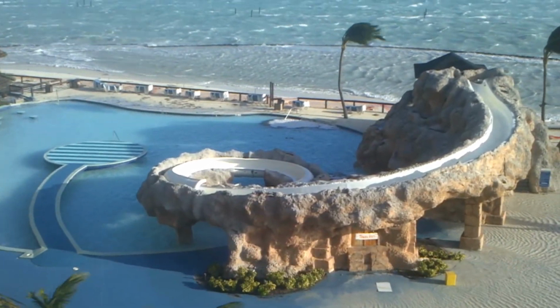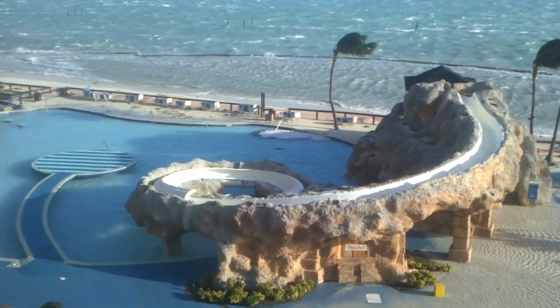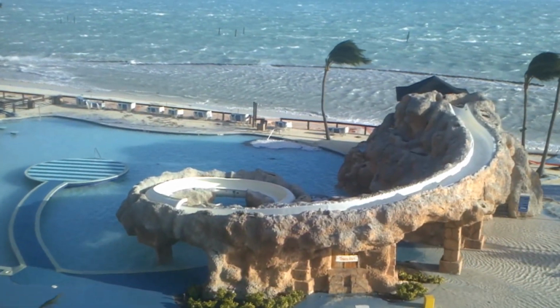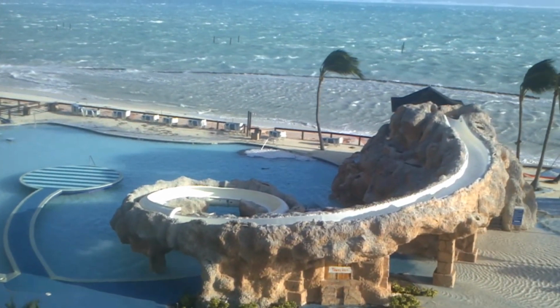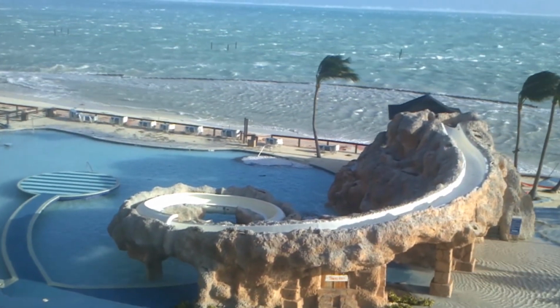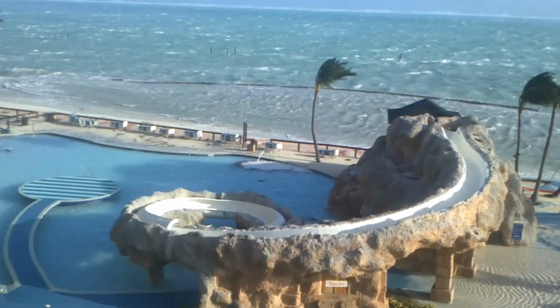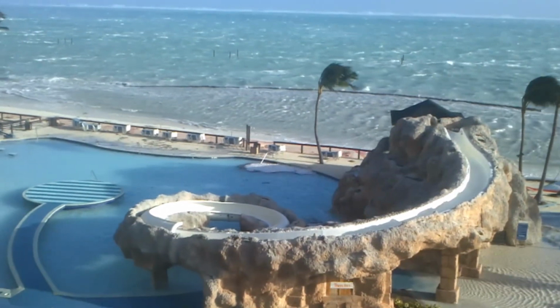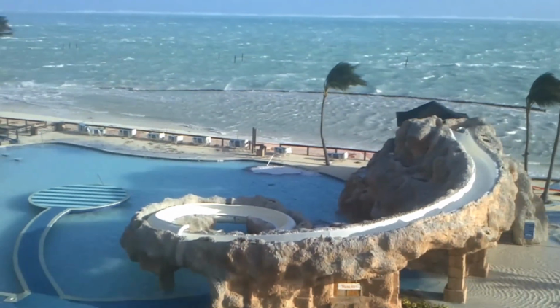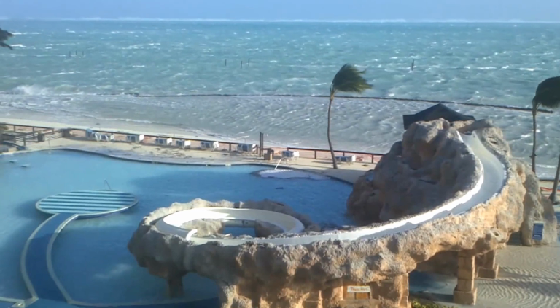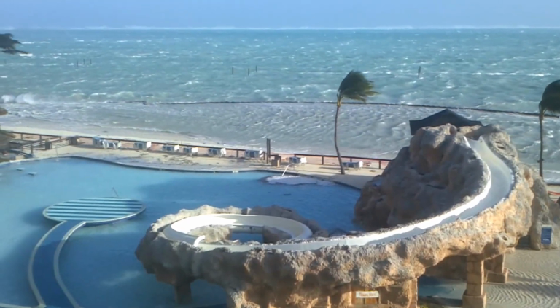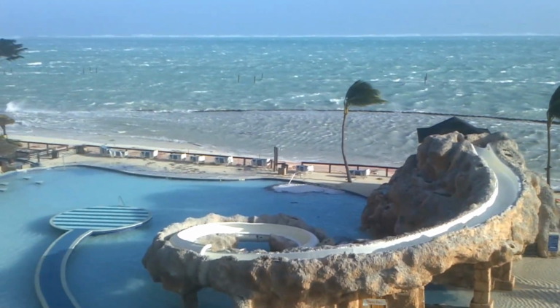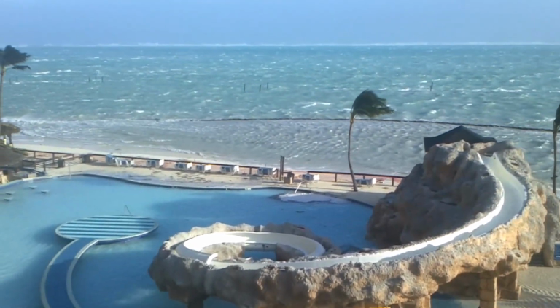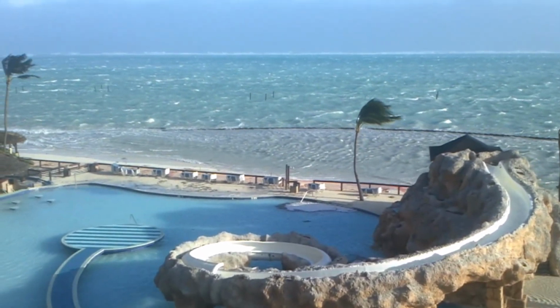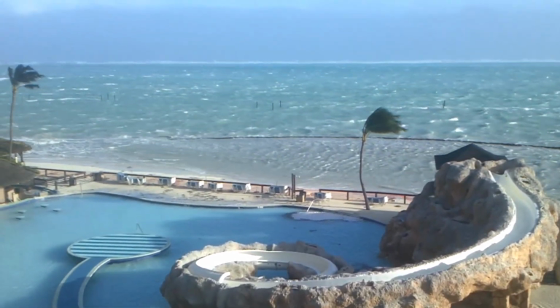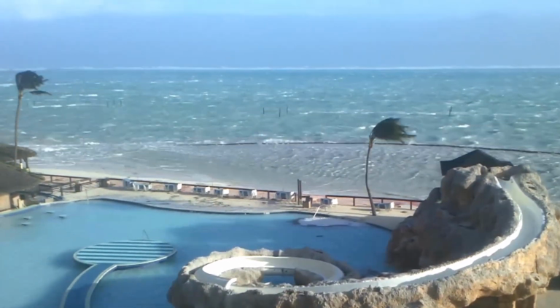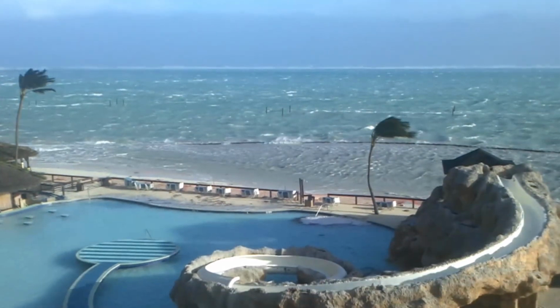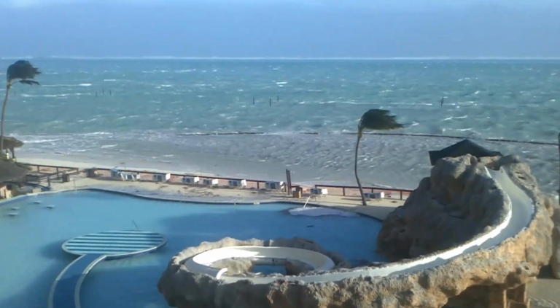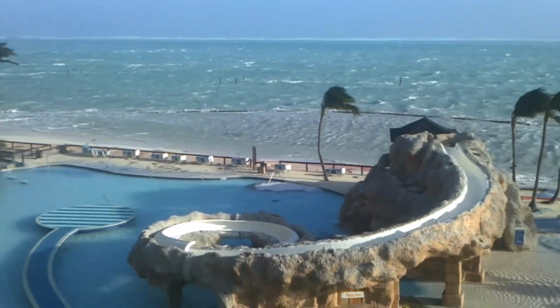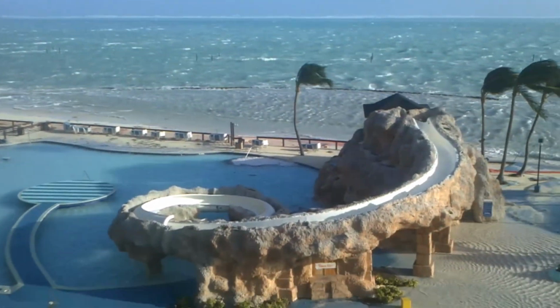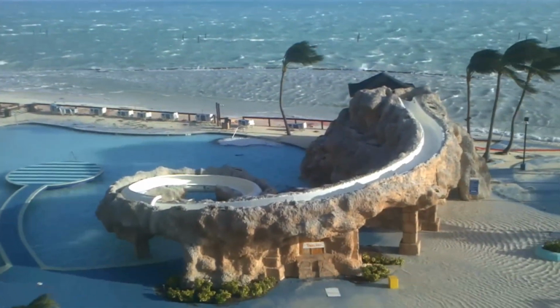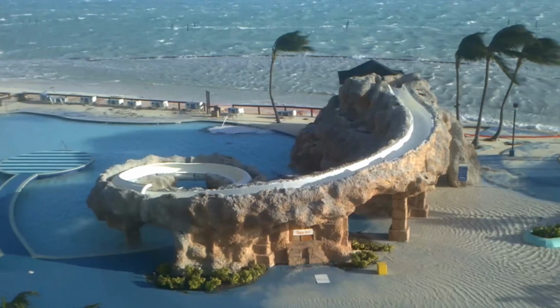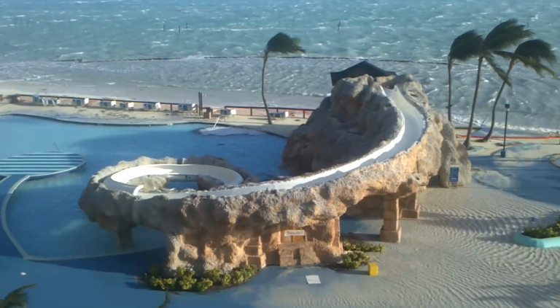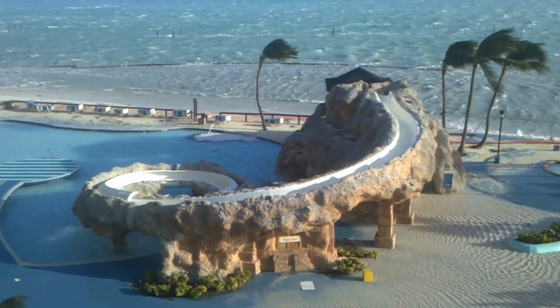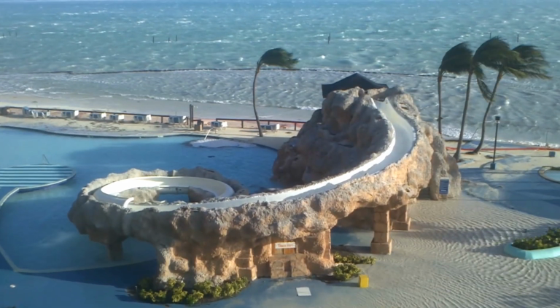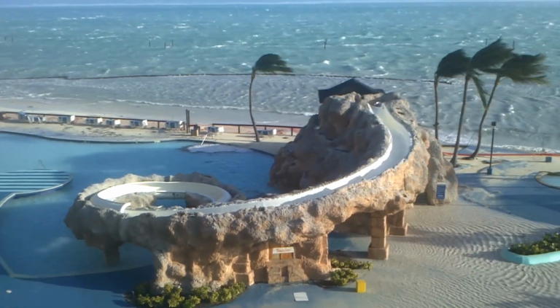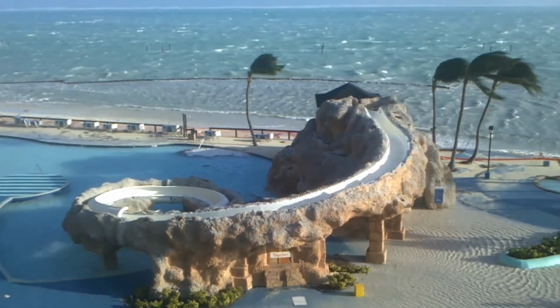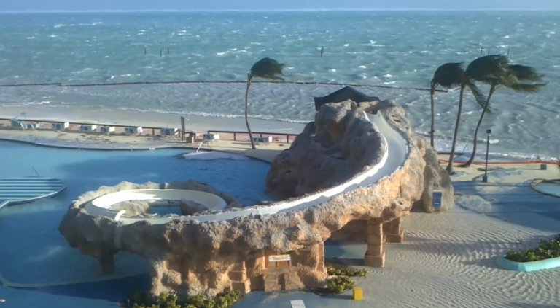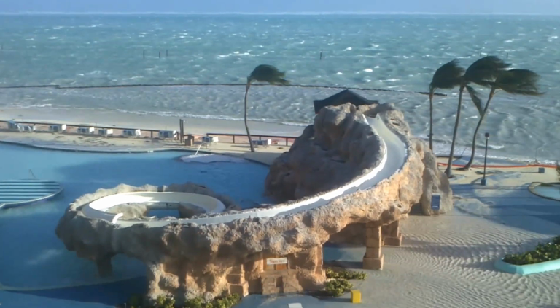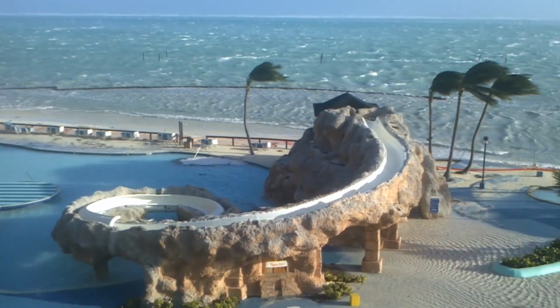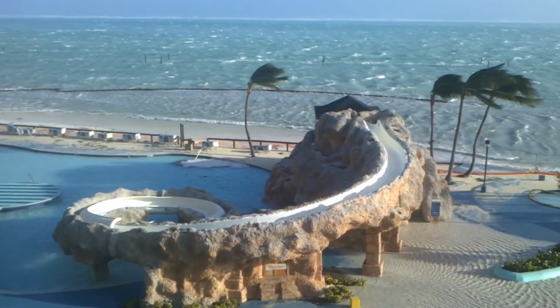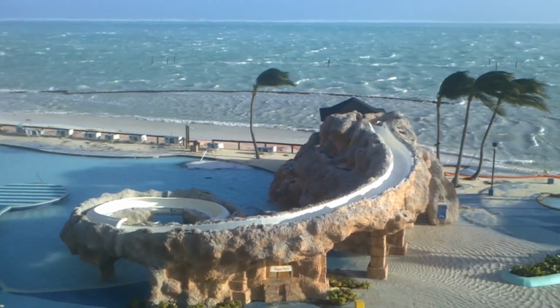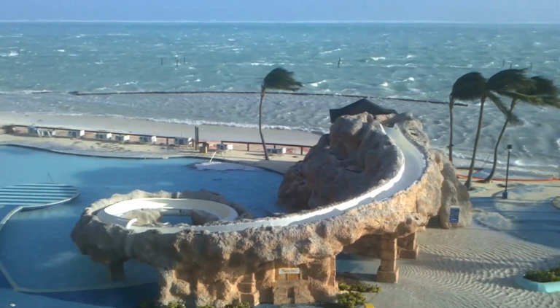I don't know what that white stuff is. It's kind of cool, actually. The white stuff I'm actually talking about is at the pool entrance towards the ocean.